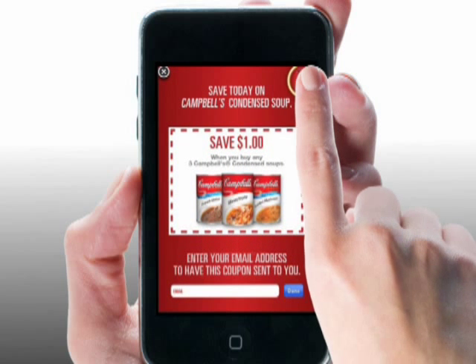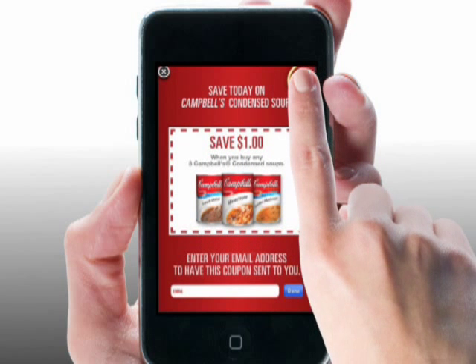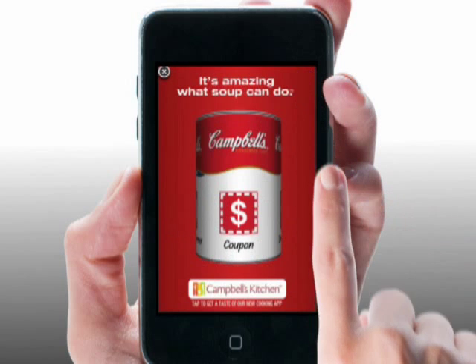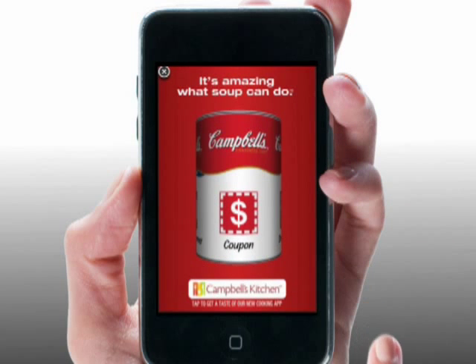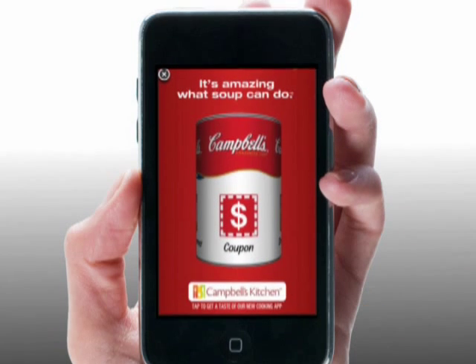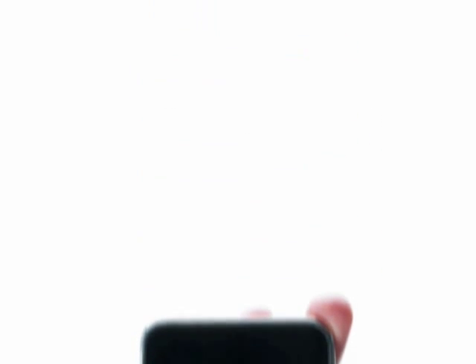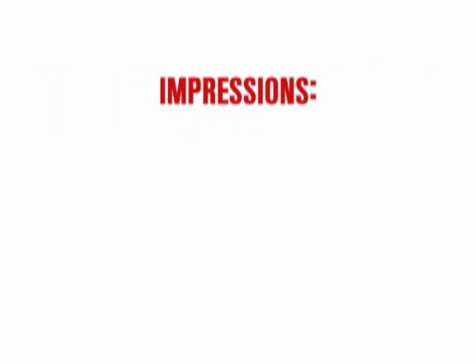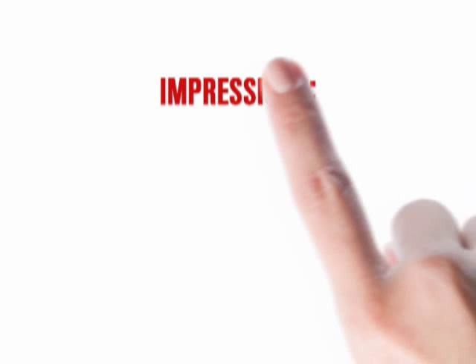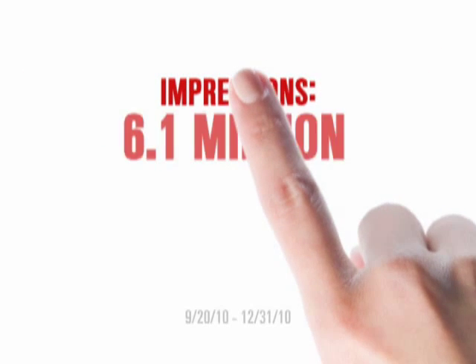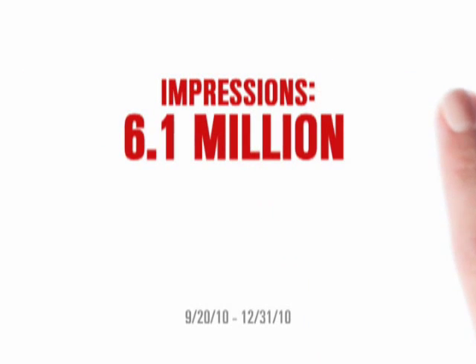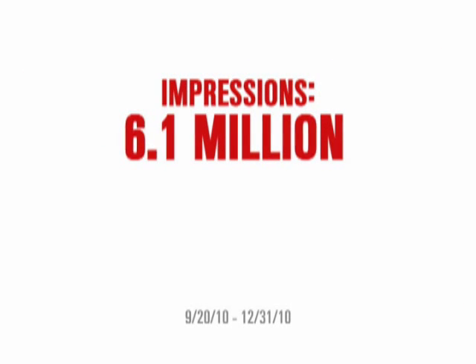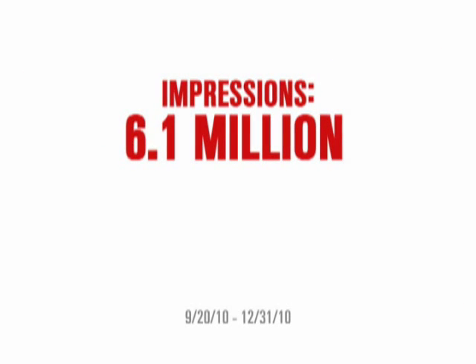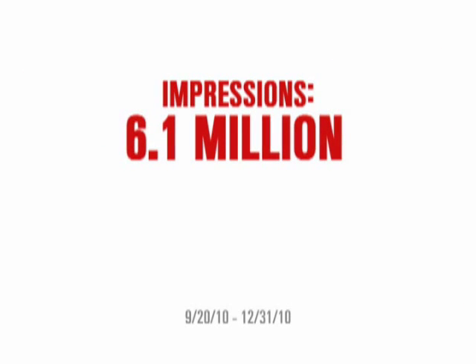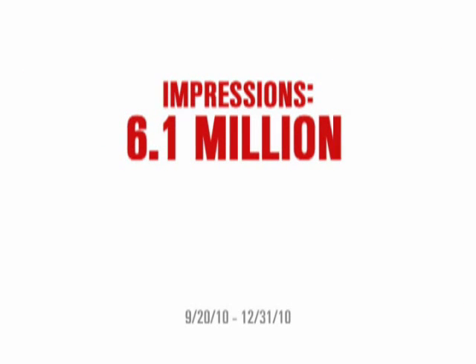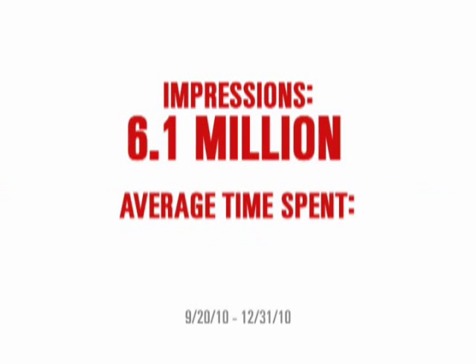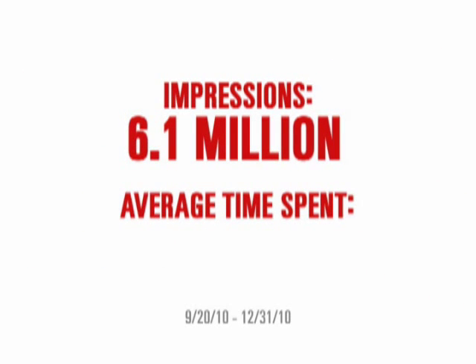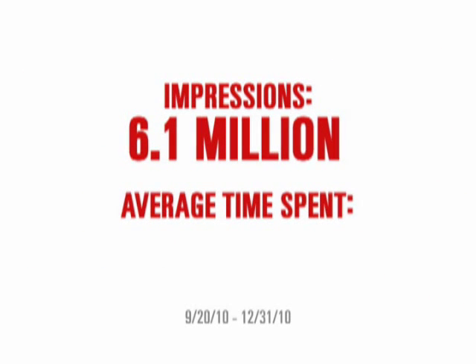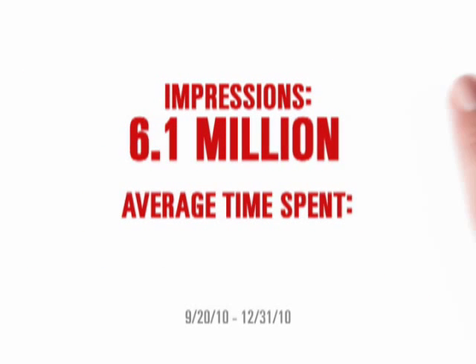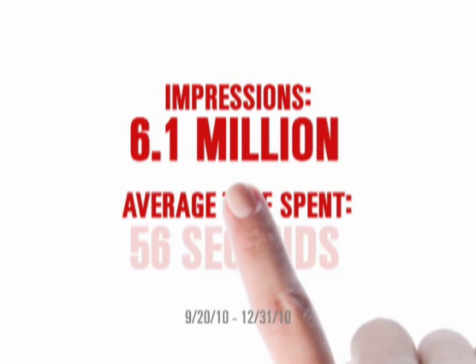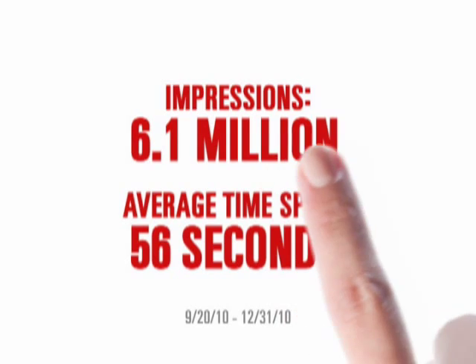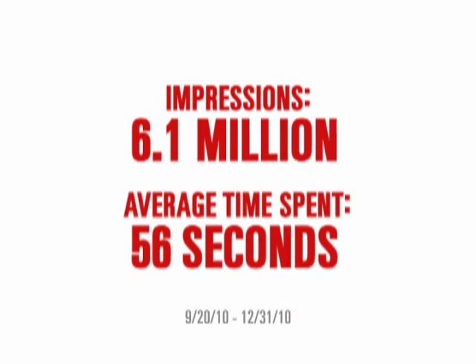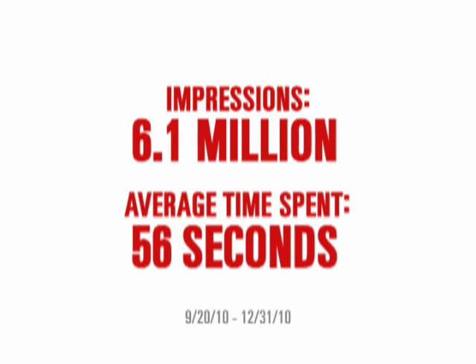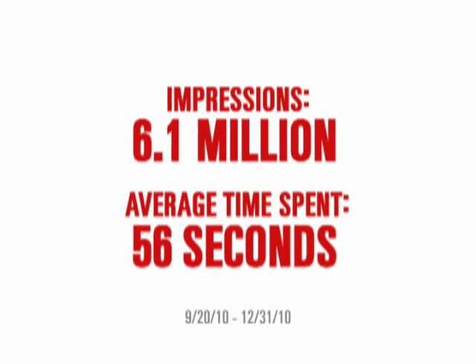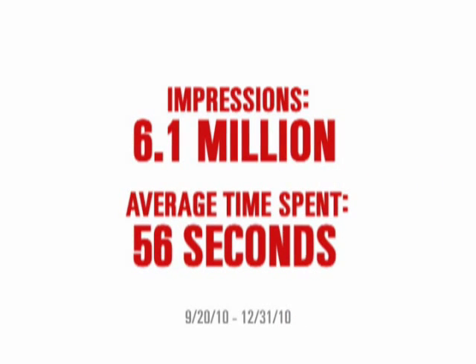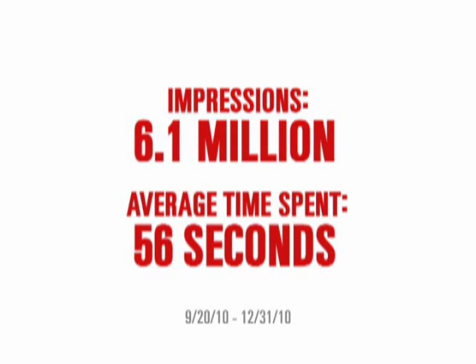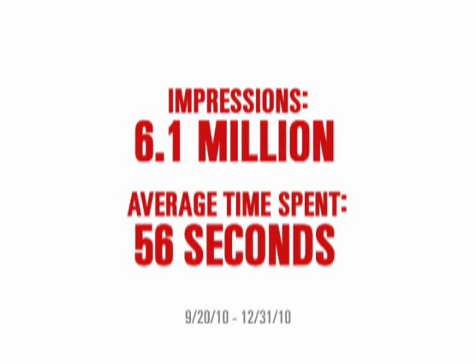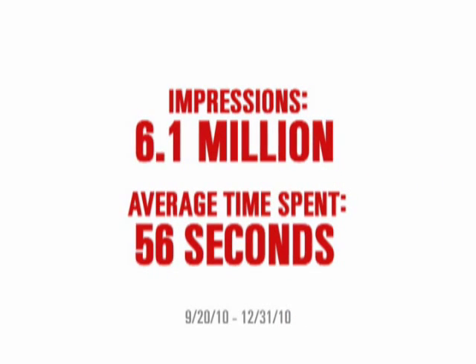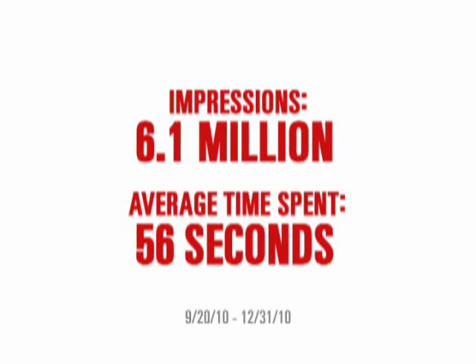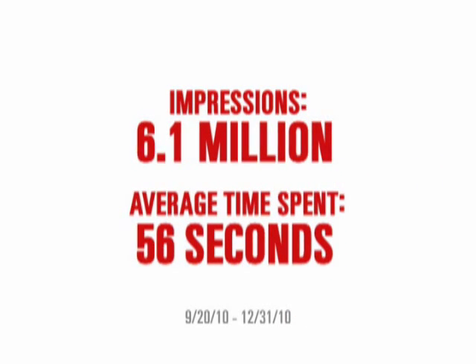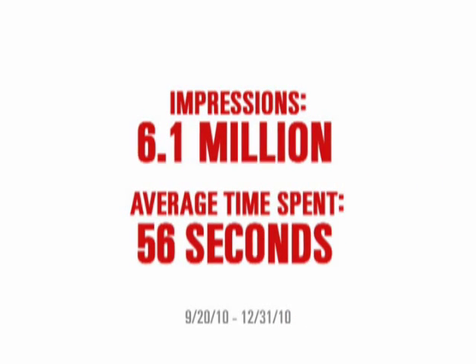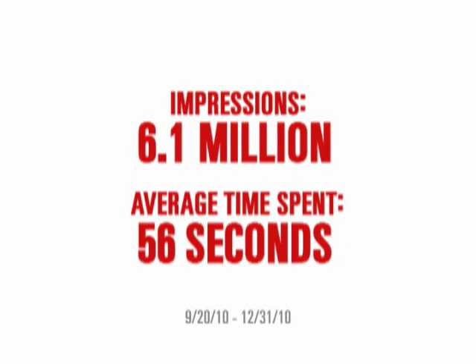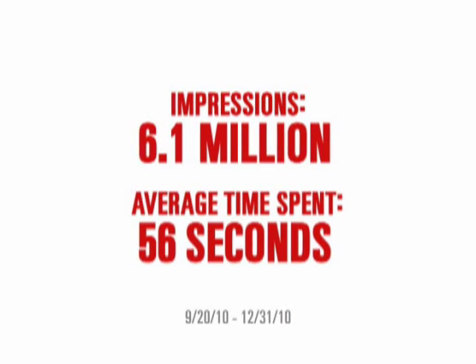During its three-month flight, the Campbell's iAd registered 6.1 million unique impressions, and user engagement was high, with our media target spending almost a full minute undistracted and completely absorbed by the experience.